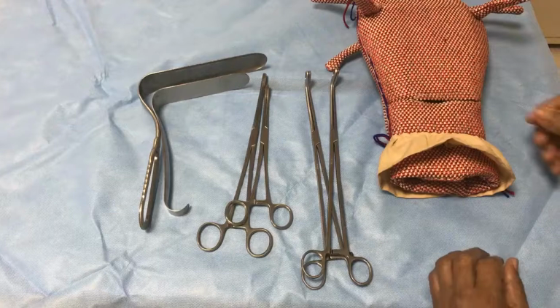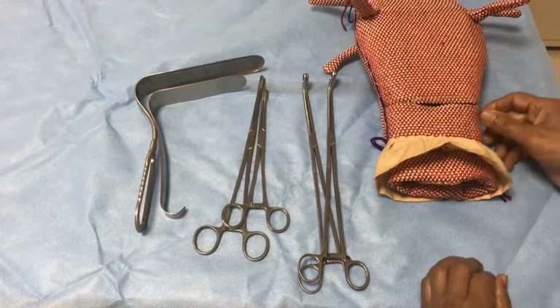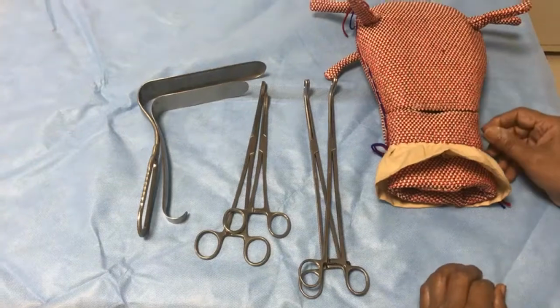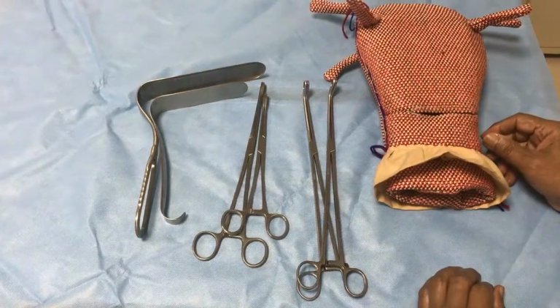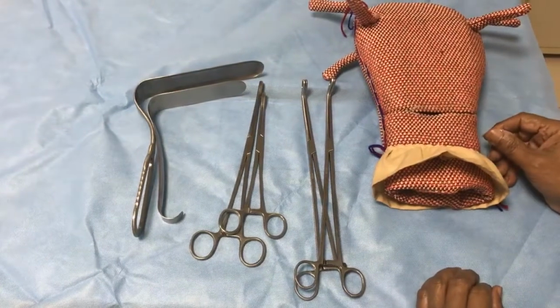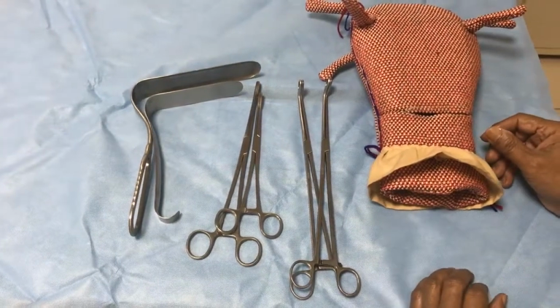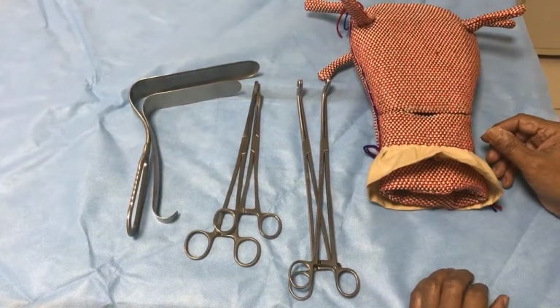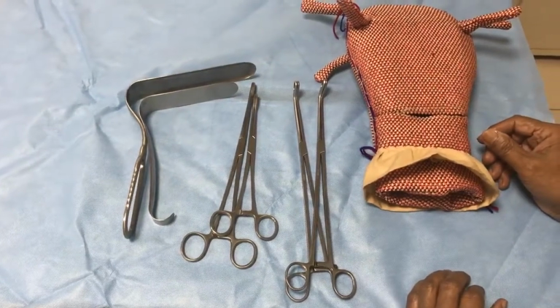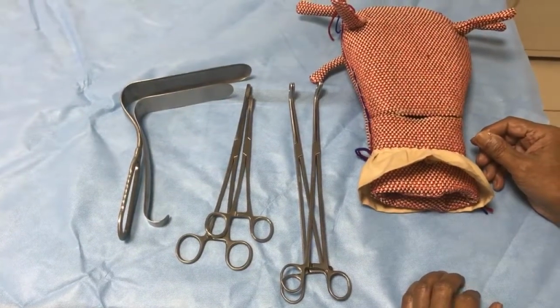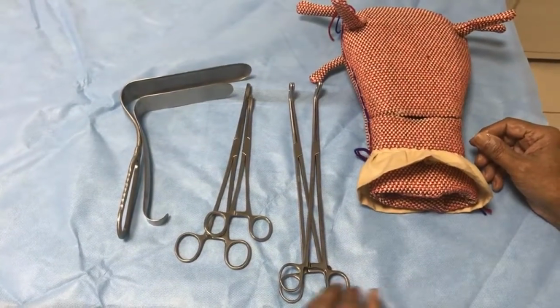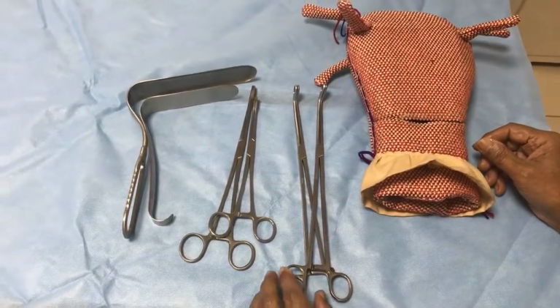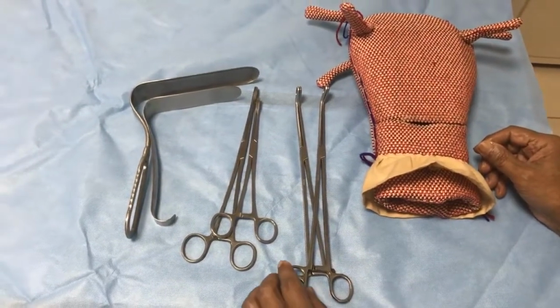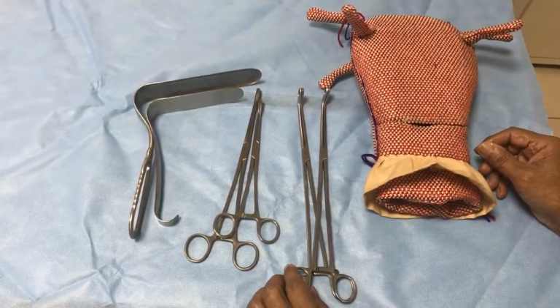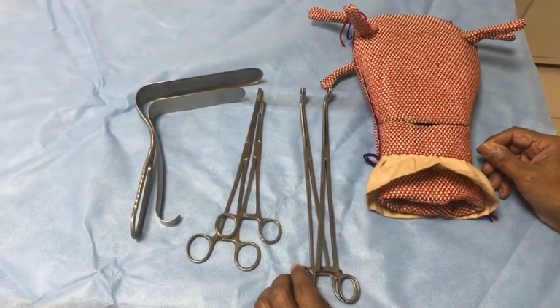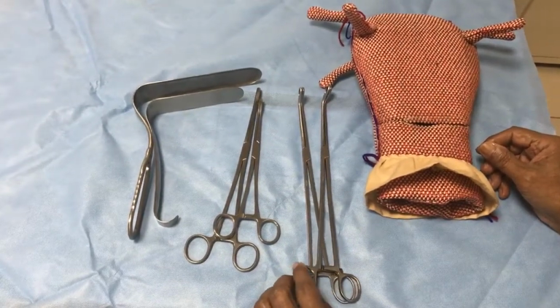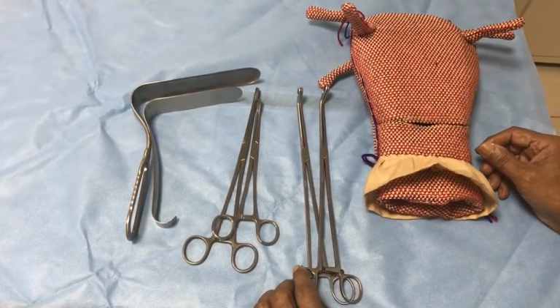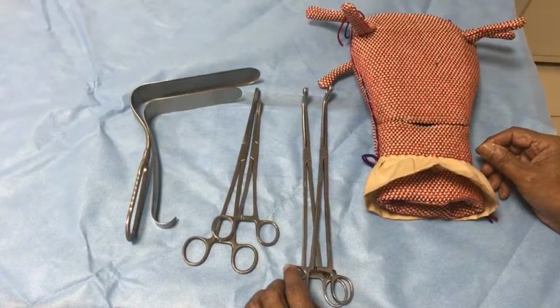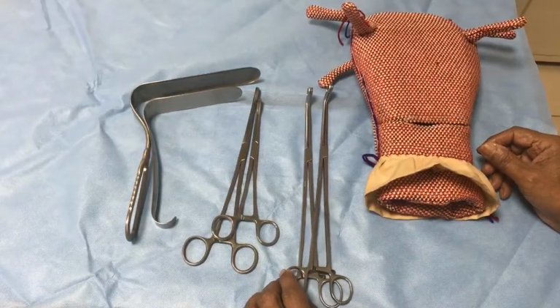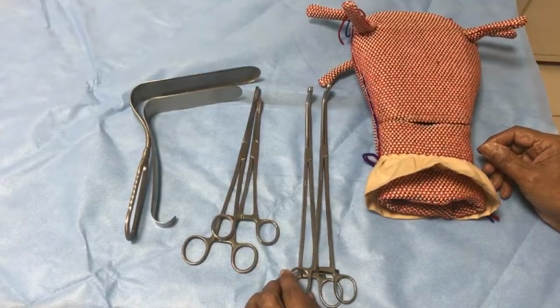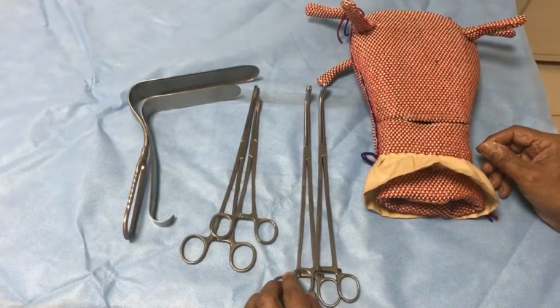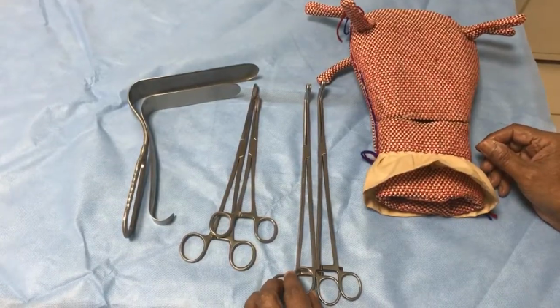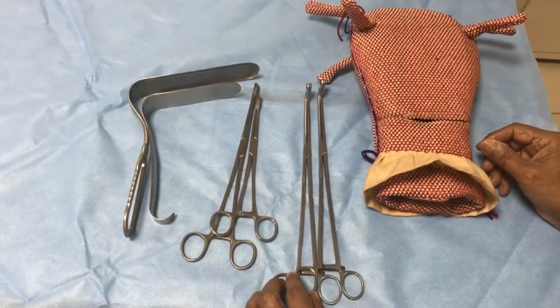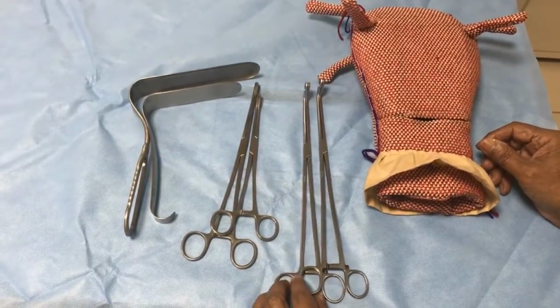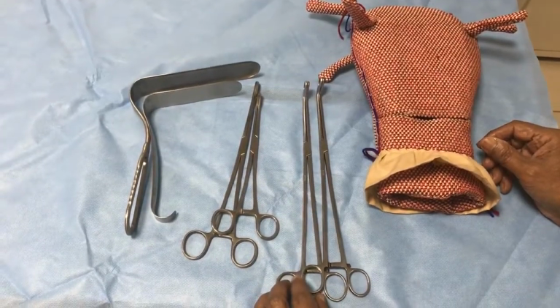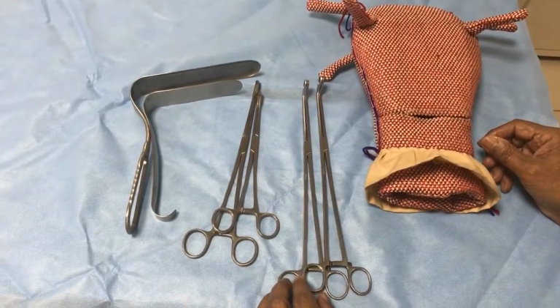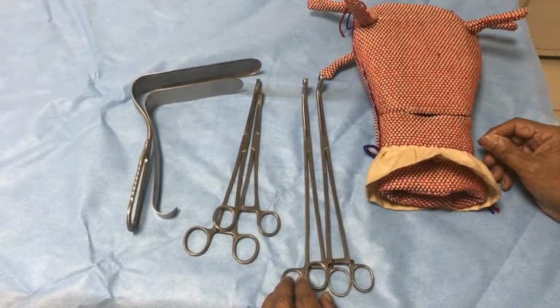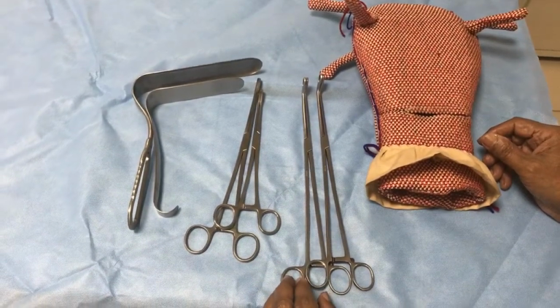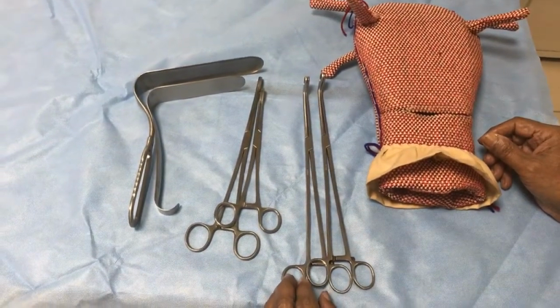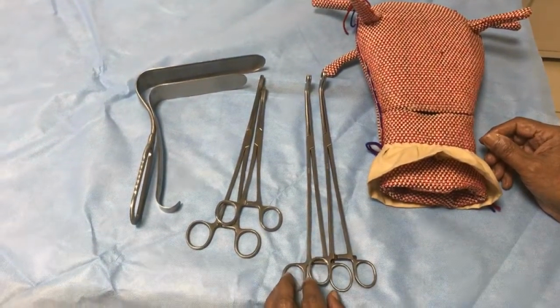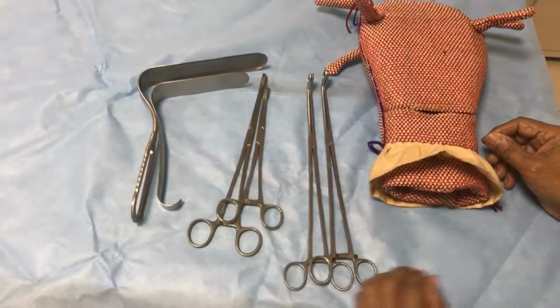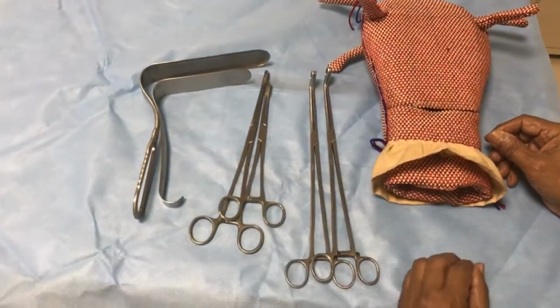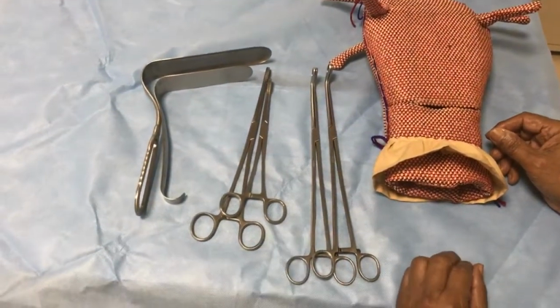This video demonstrates the application of a transvaginal uterine artery clamp to control bleeding from anatomic postpartum hemorrhage (PPH).